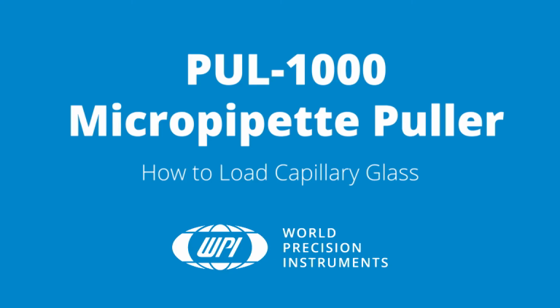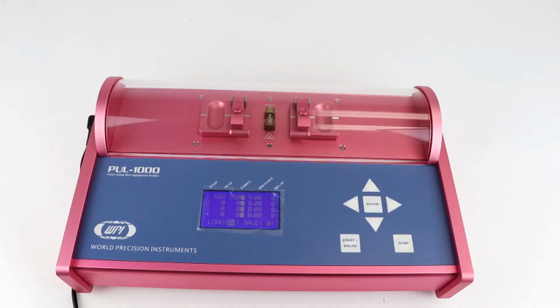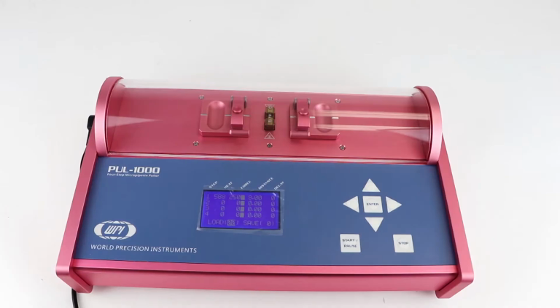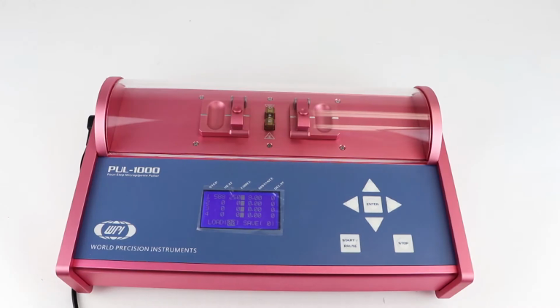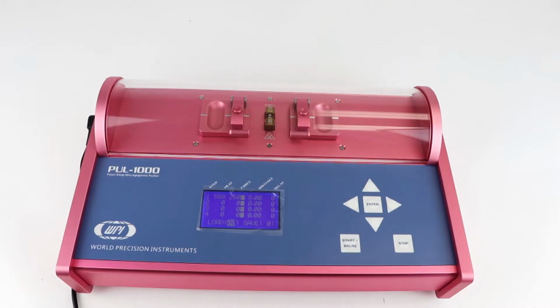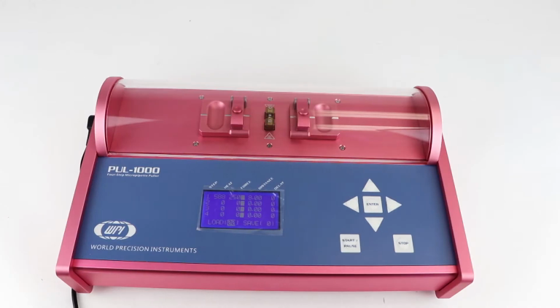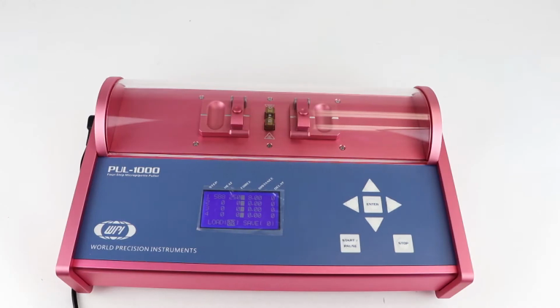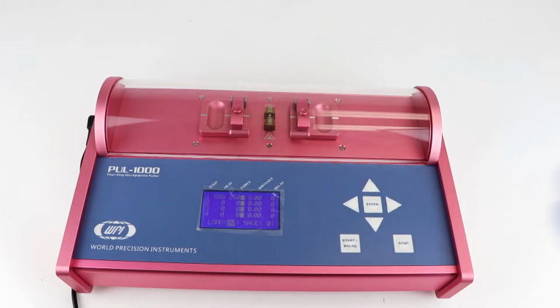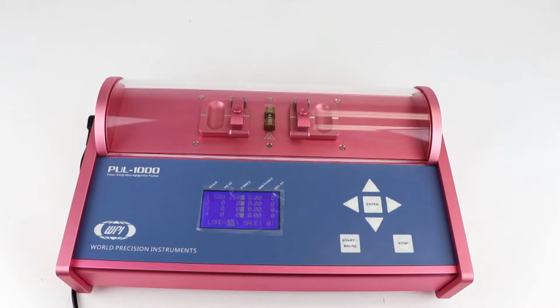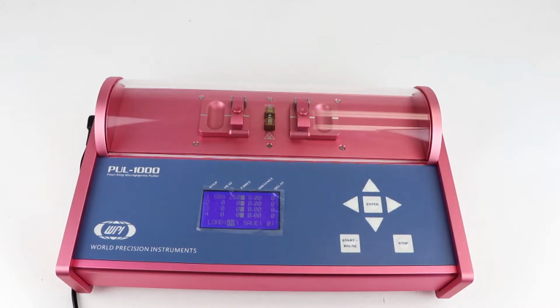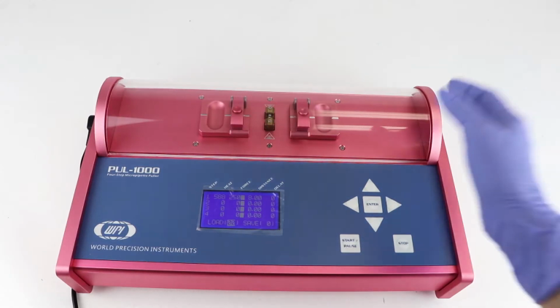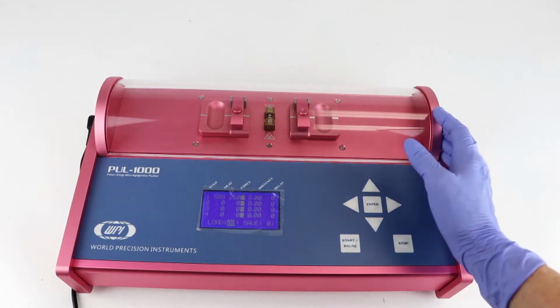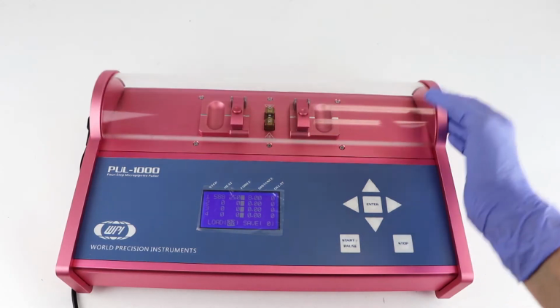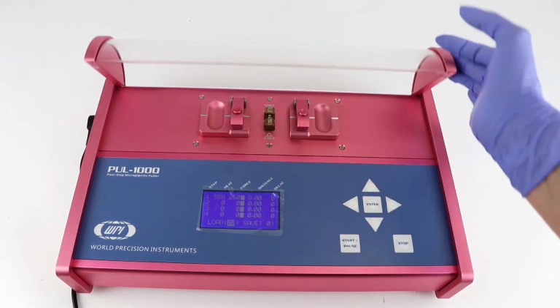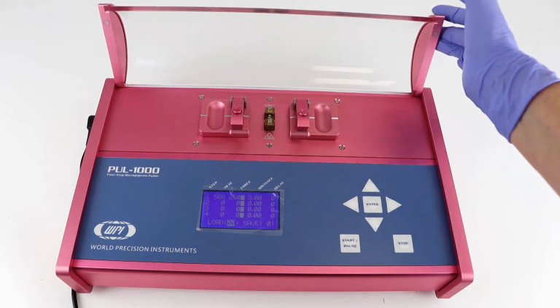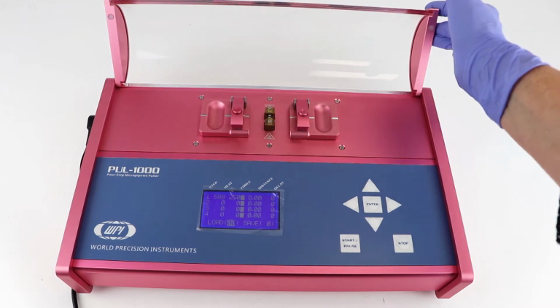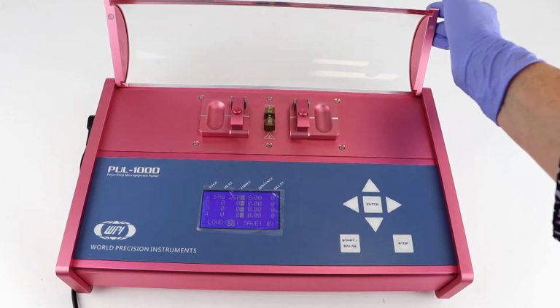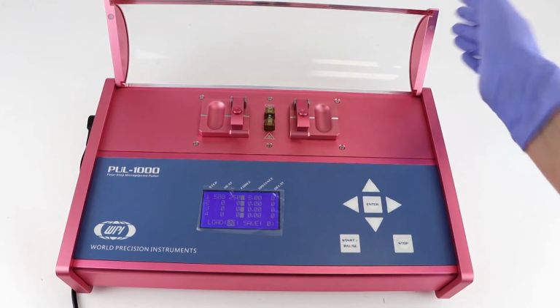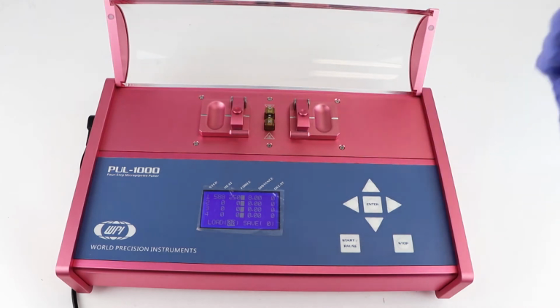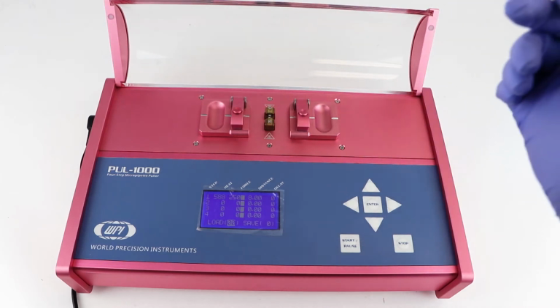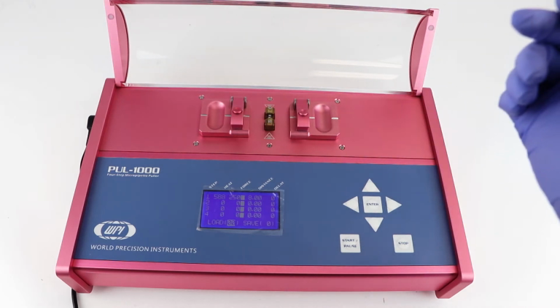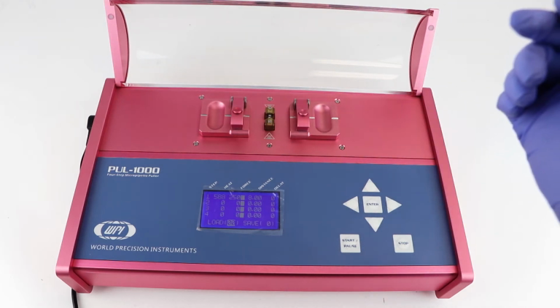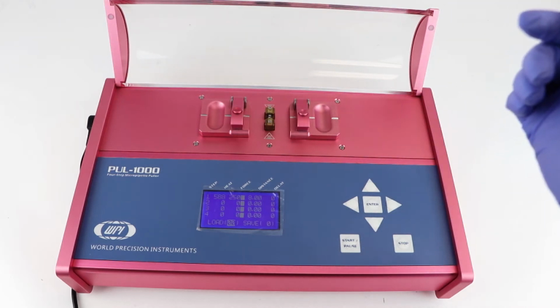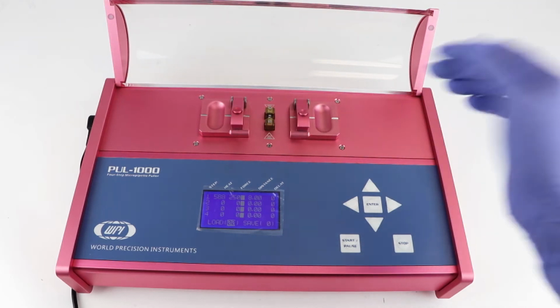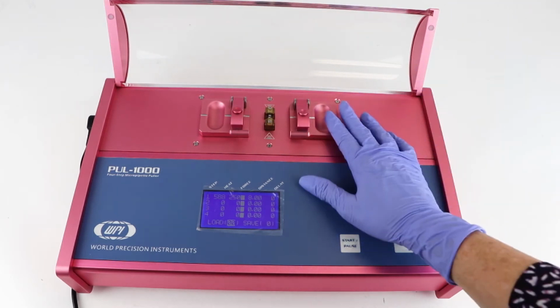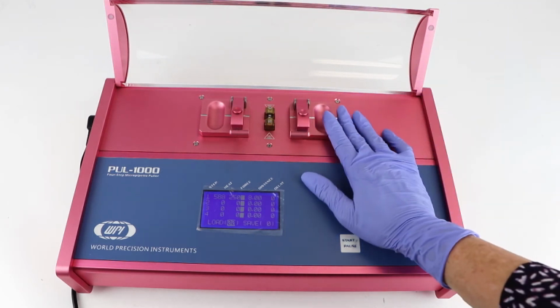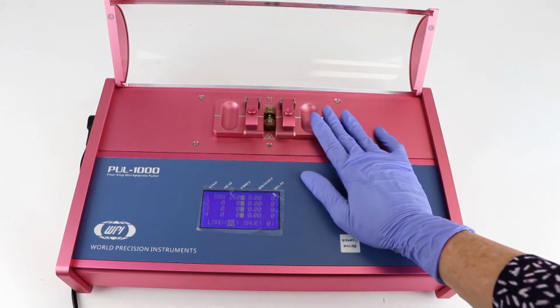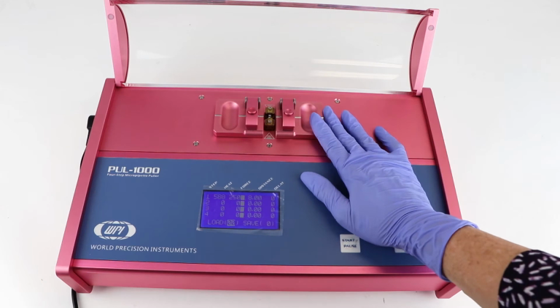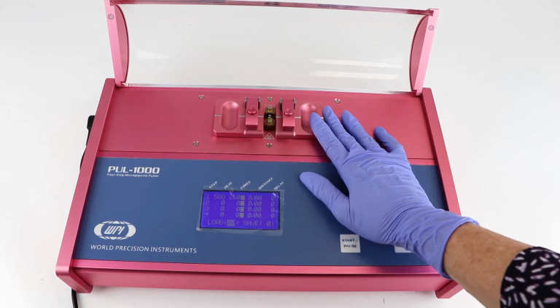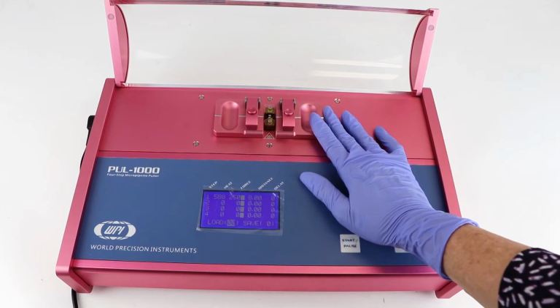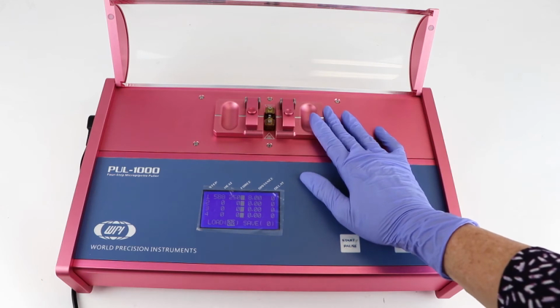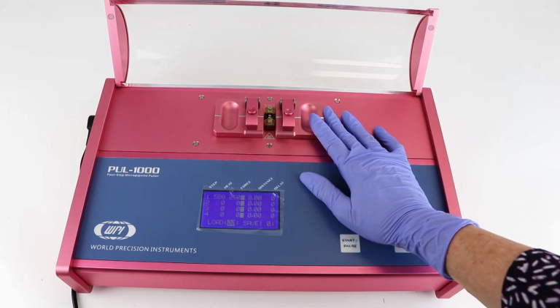The P-1000 is a microprocessor controlled four-stage horizontal puller for making glass micropipettes and microelectrodes. Here we will see how to load a piece of glass into the carriage.